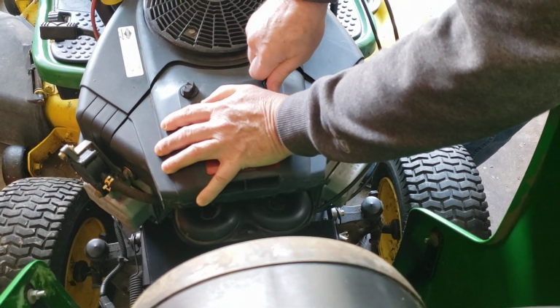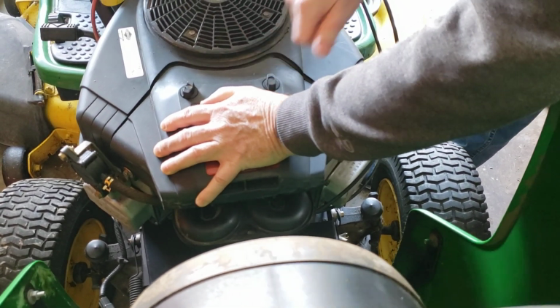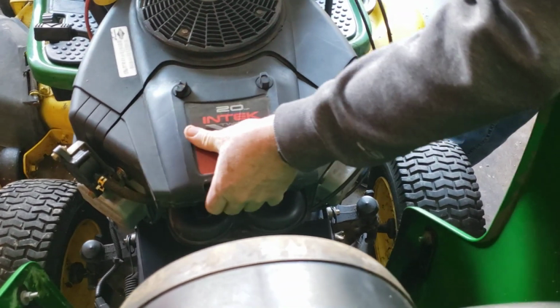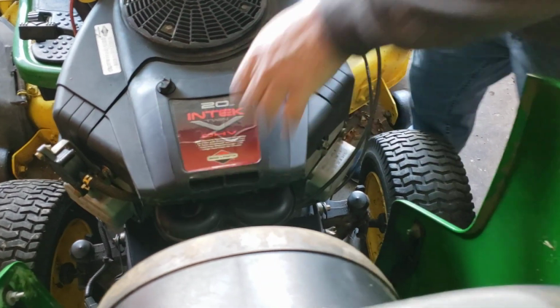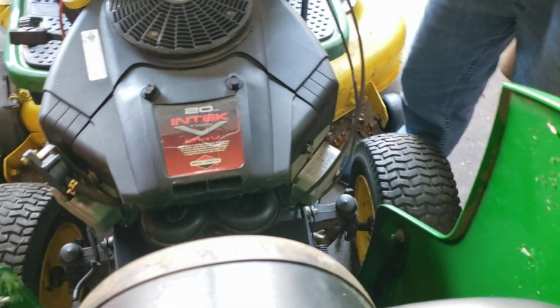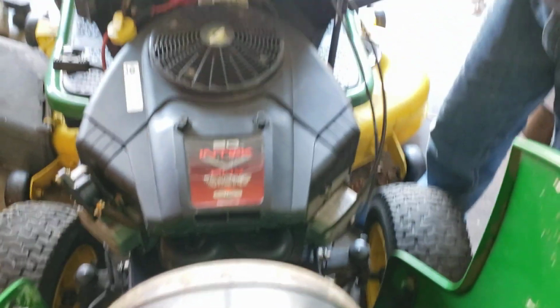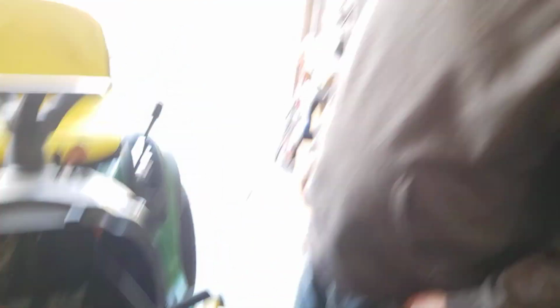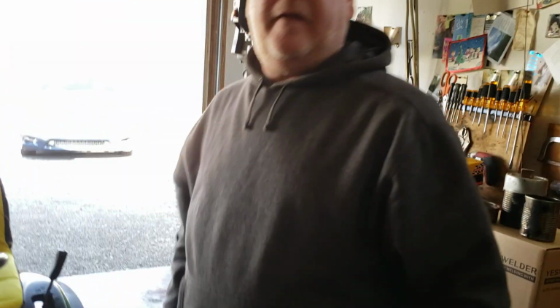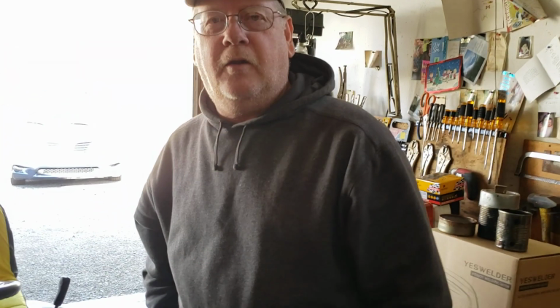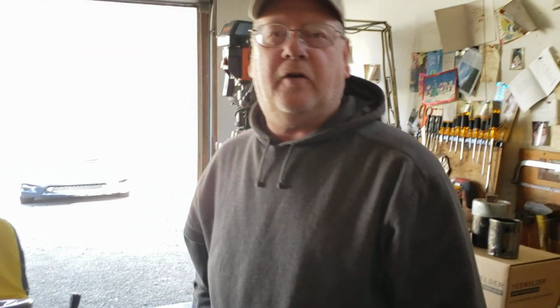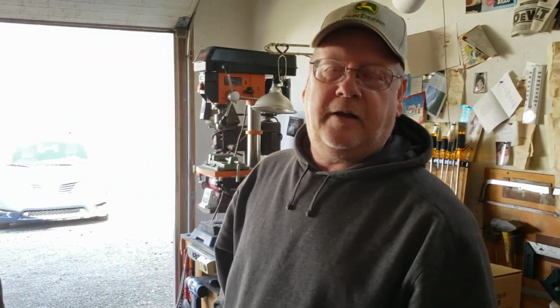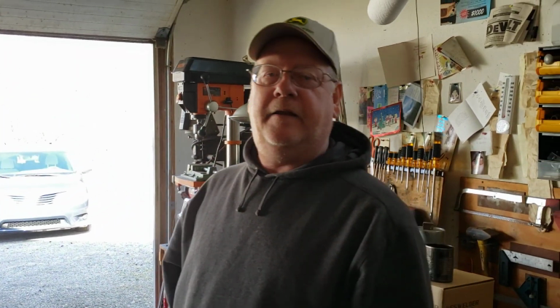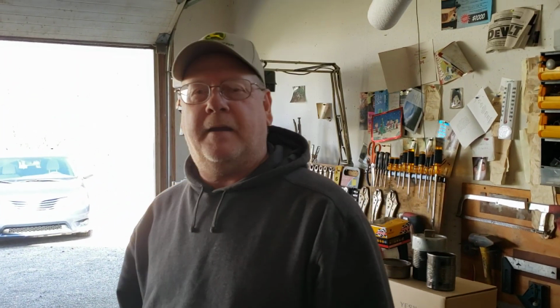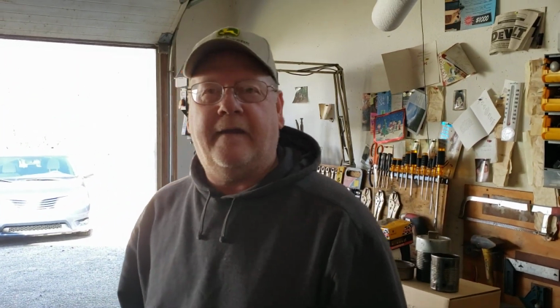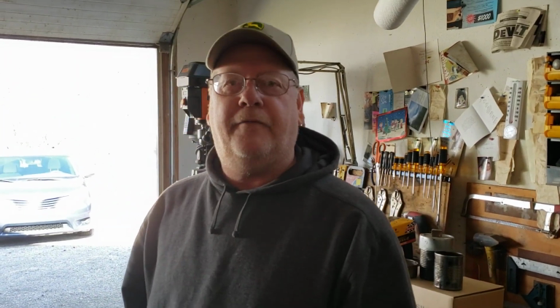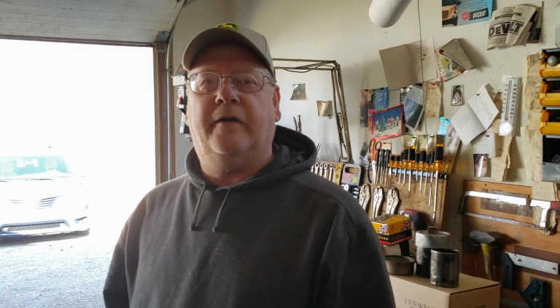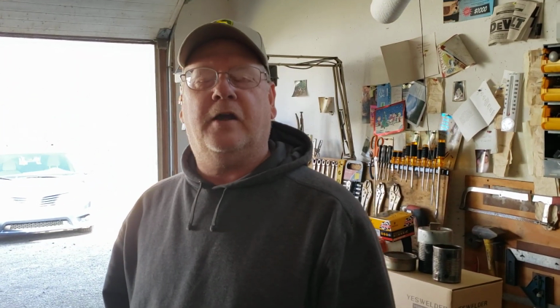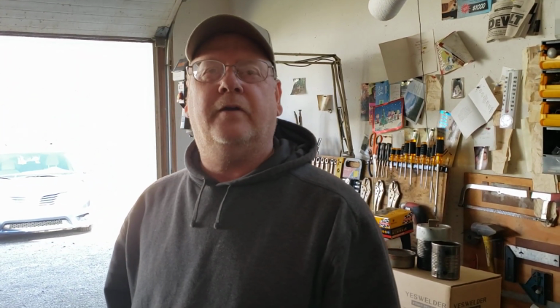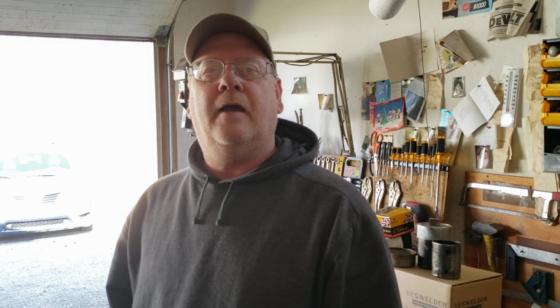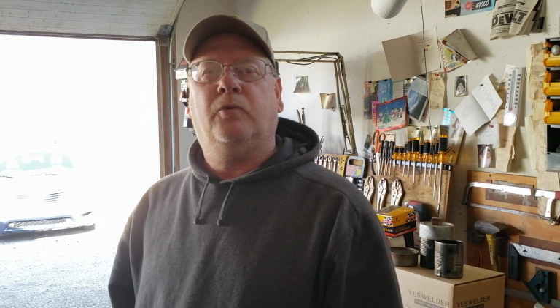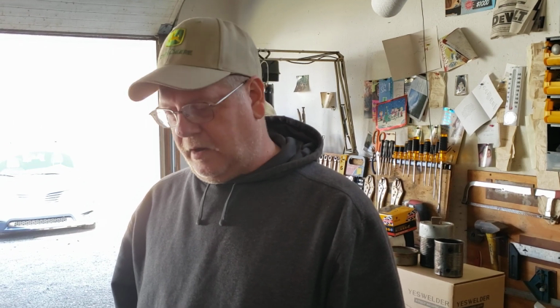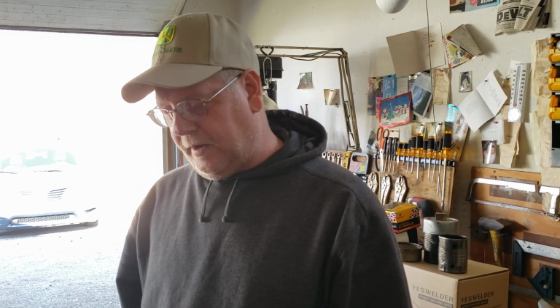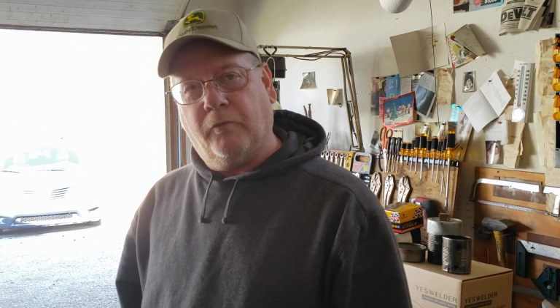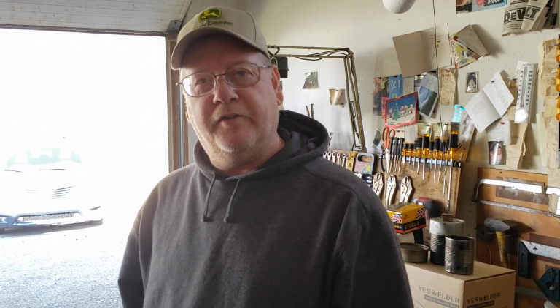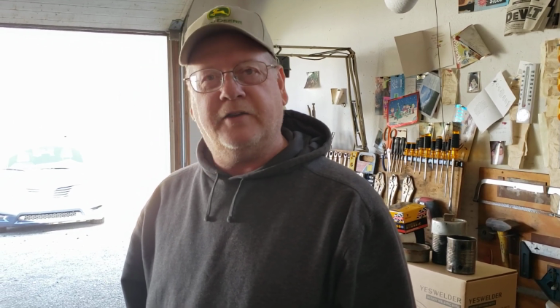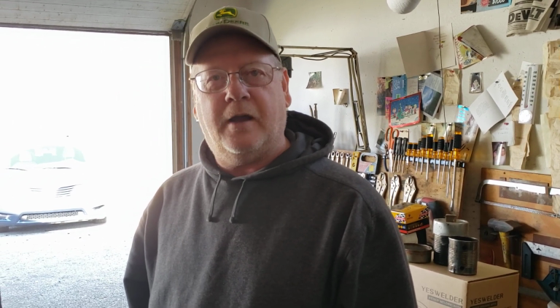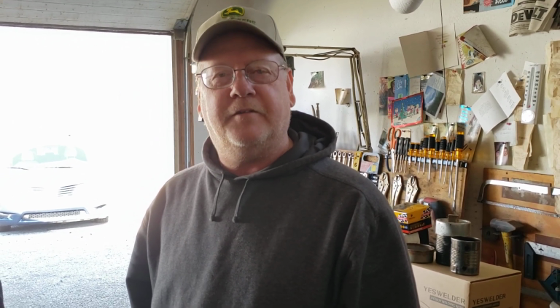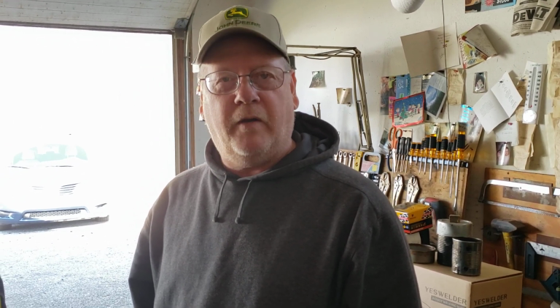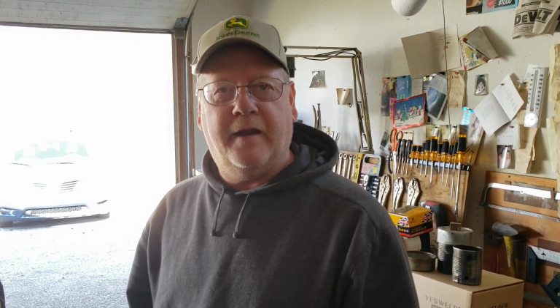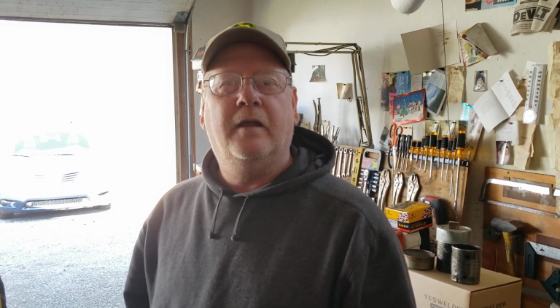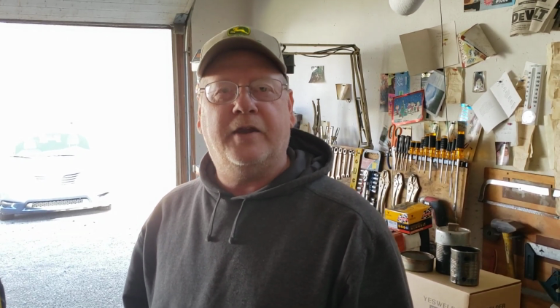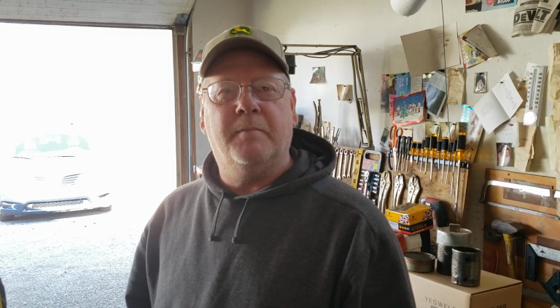And there you have it. That concludes our looking at and inspecting the air filter on the John Deere L120 lawn tractor. For Wally's Garage and Shop, this is Wally saying thank you and goodbye.